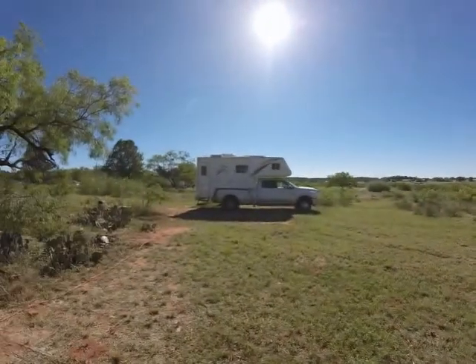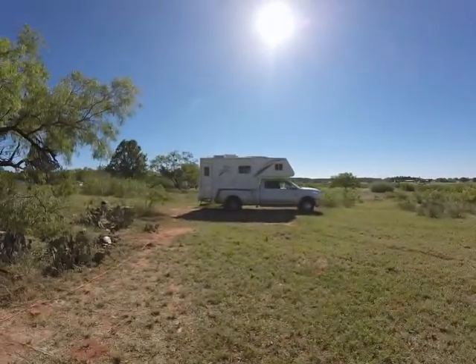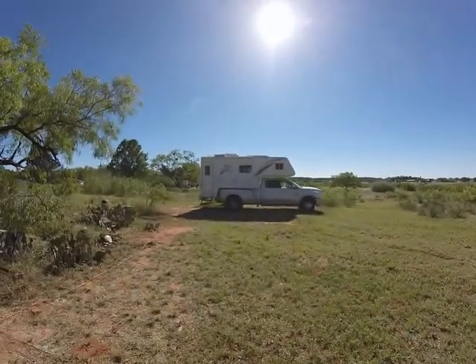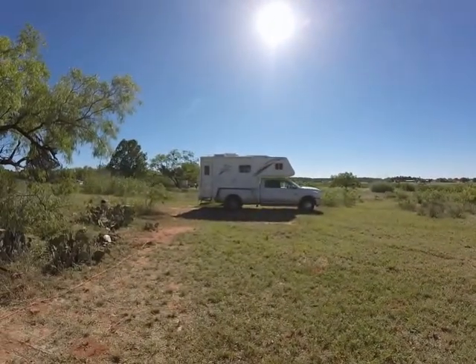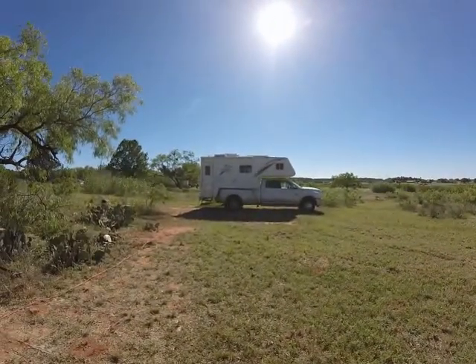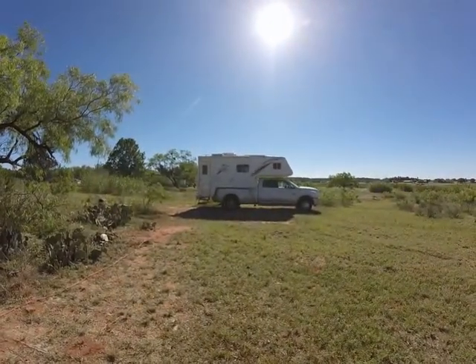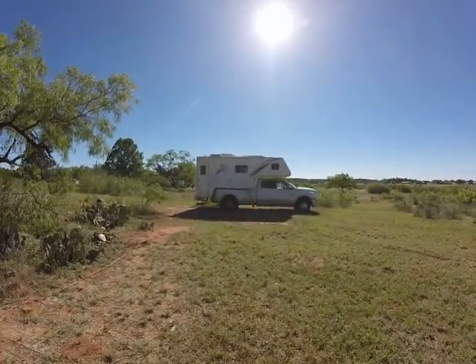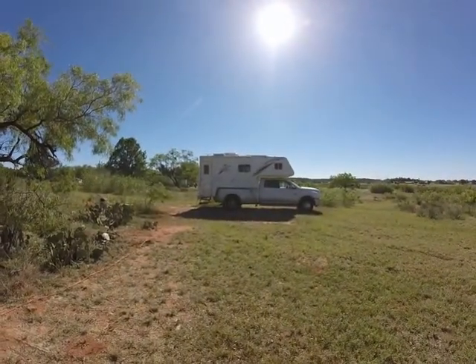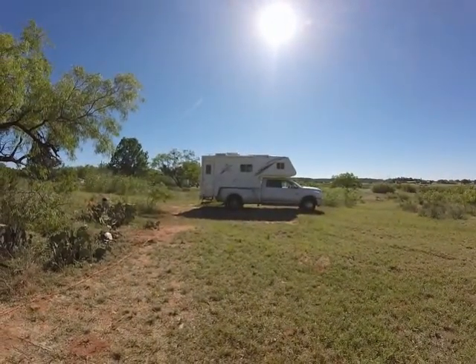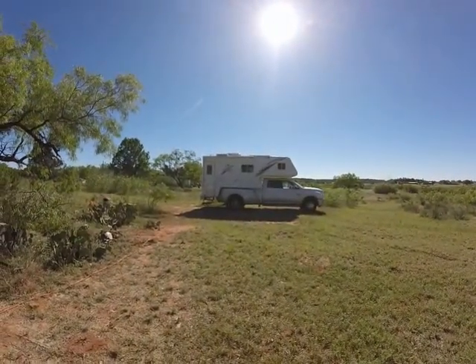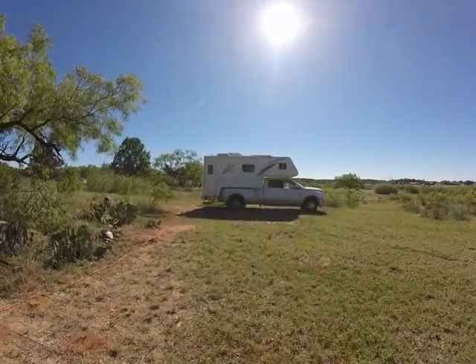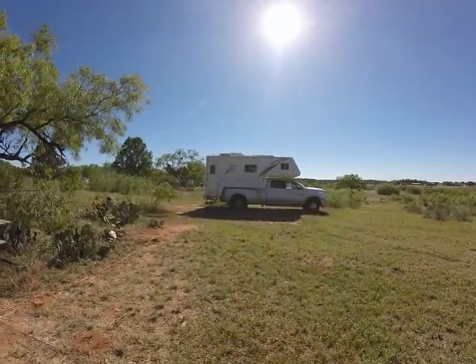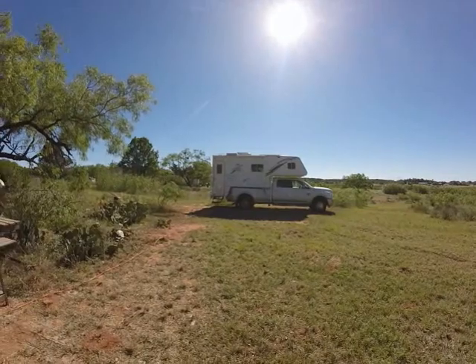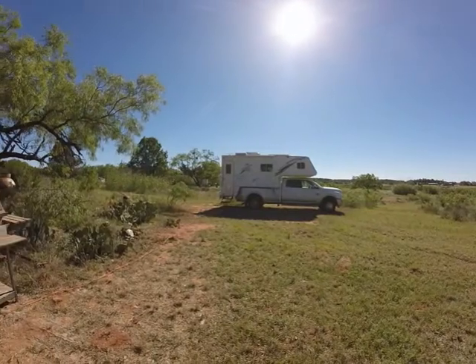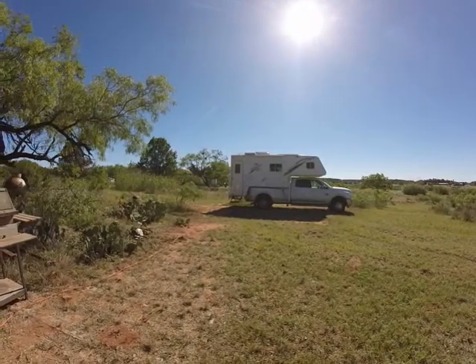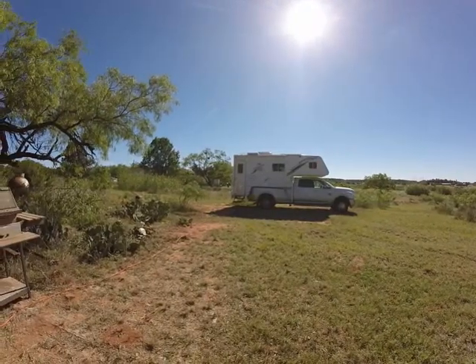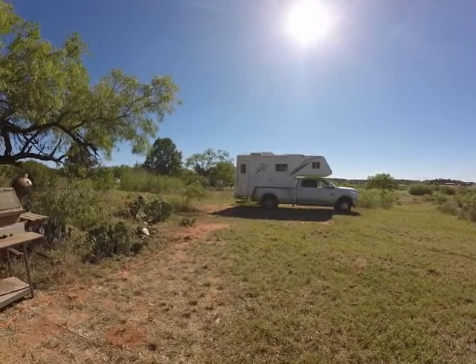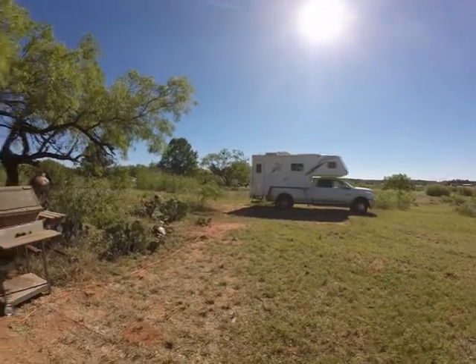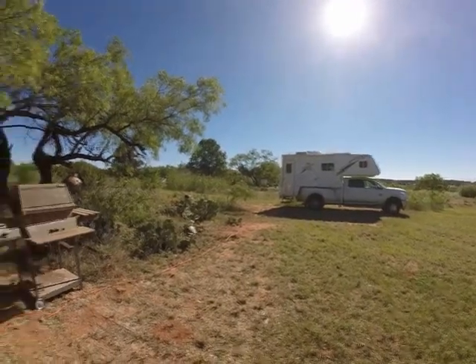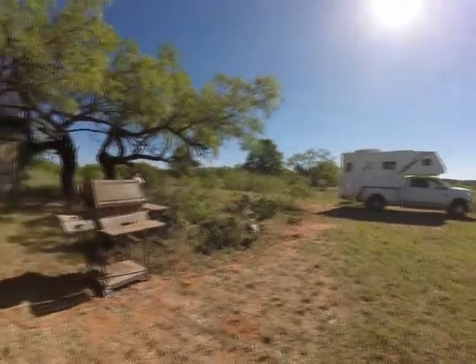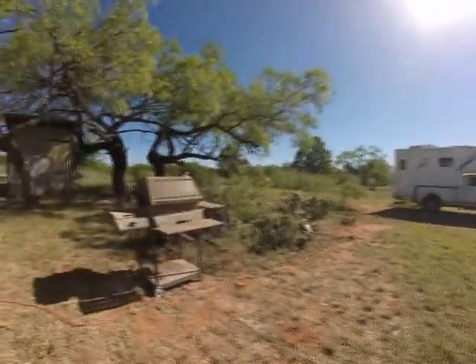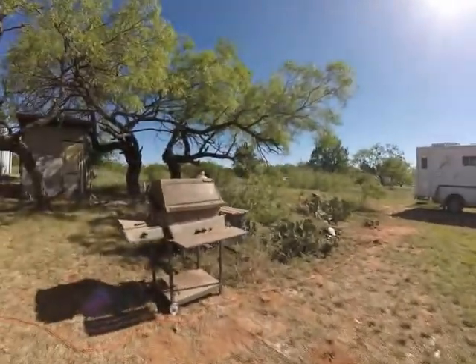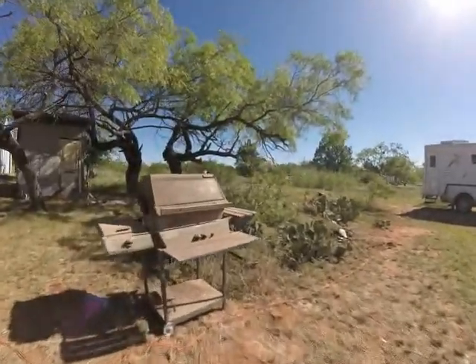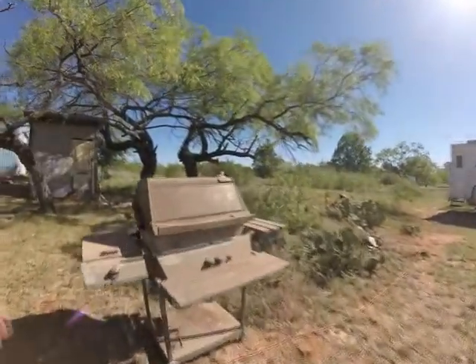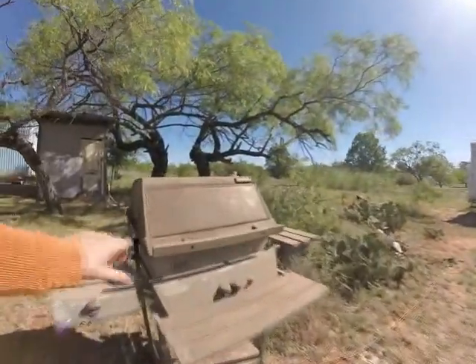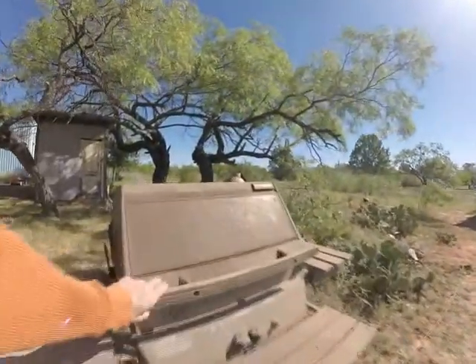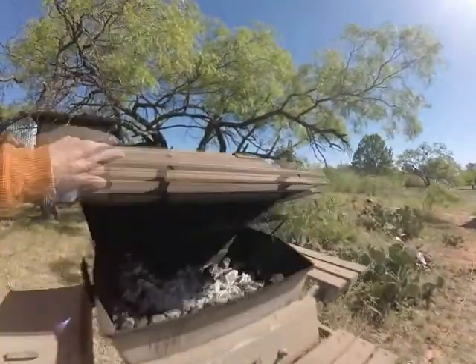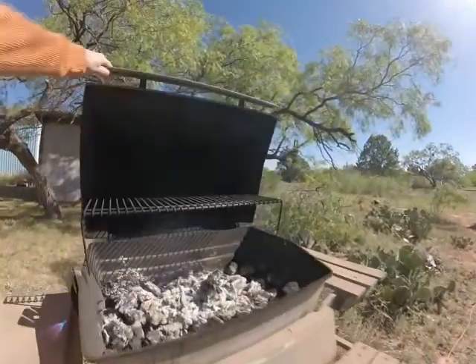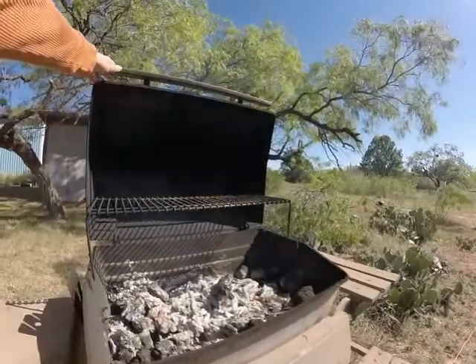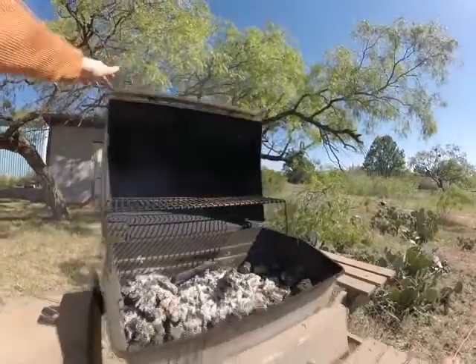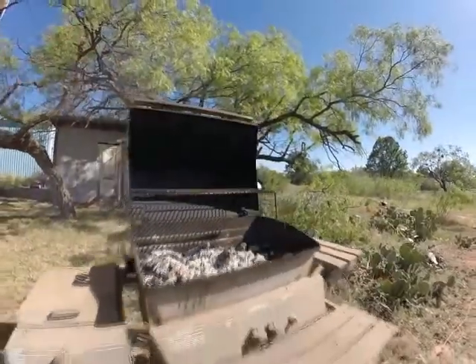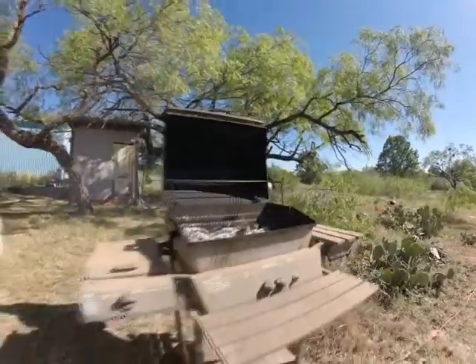There's a truck camper. I've been using the generator a little bit this morning too. Huh, my flame's gone out.